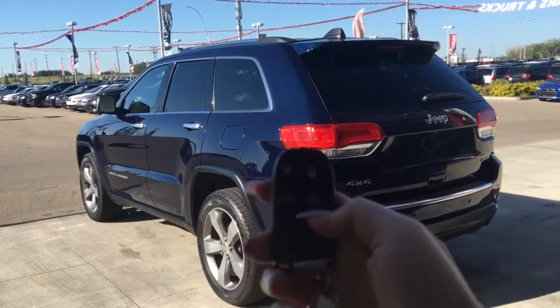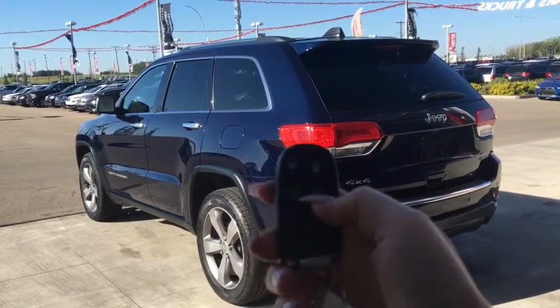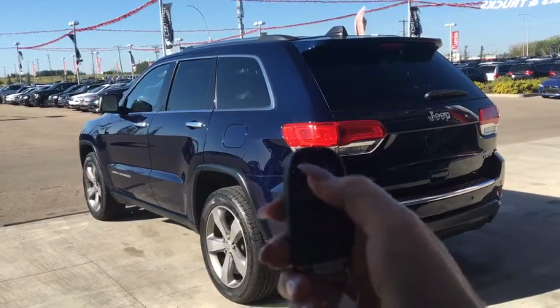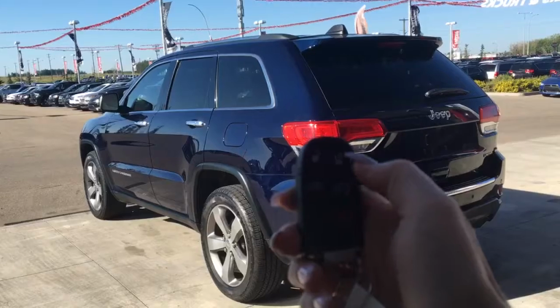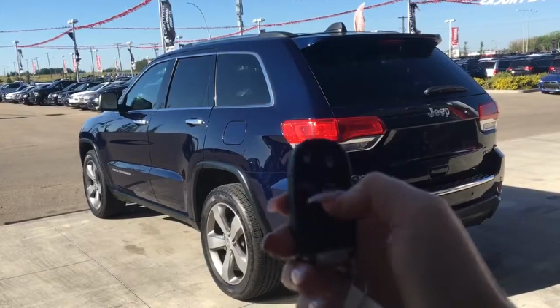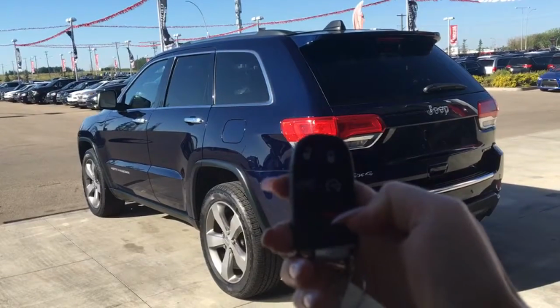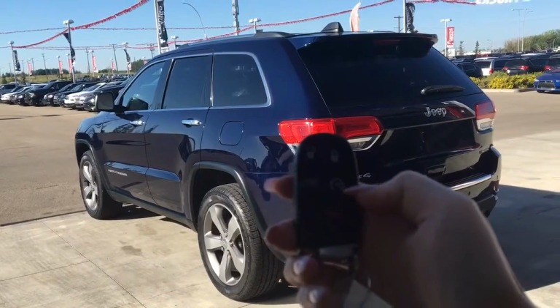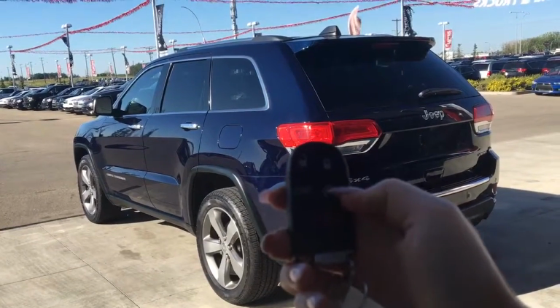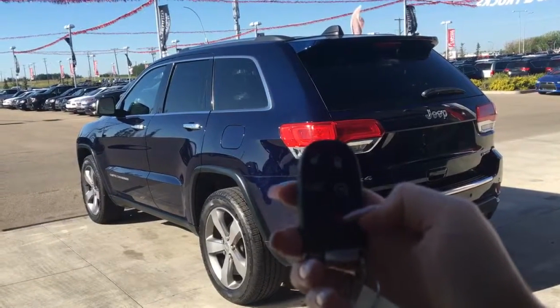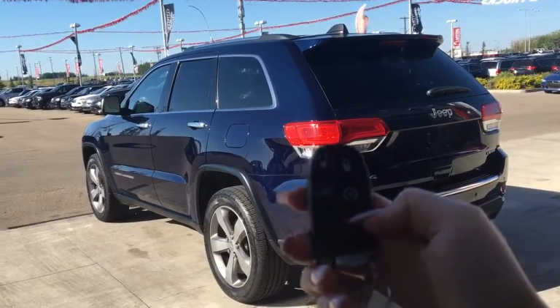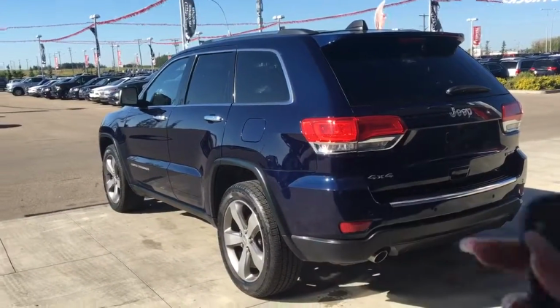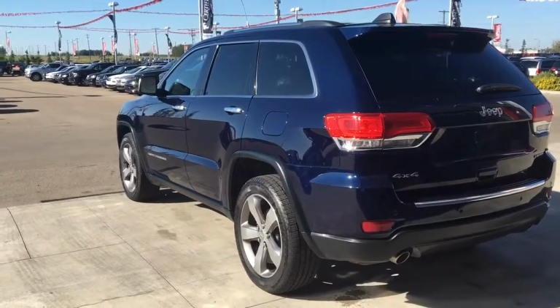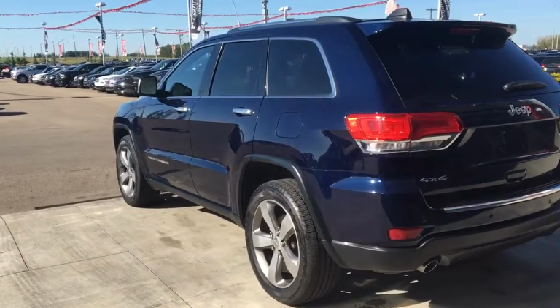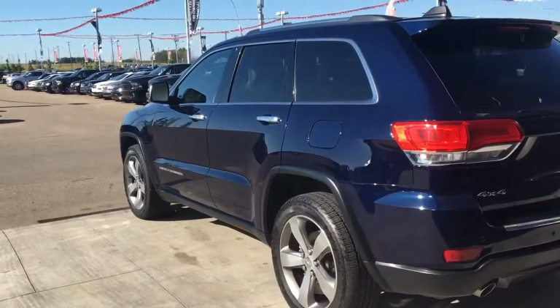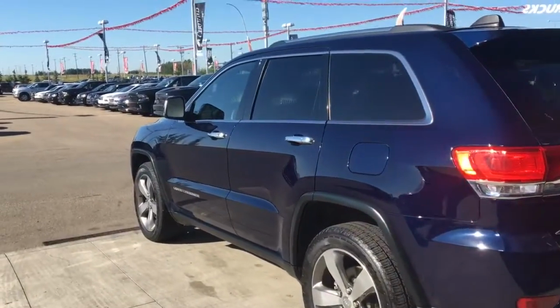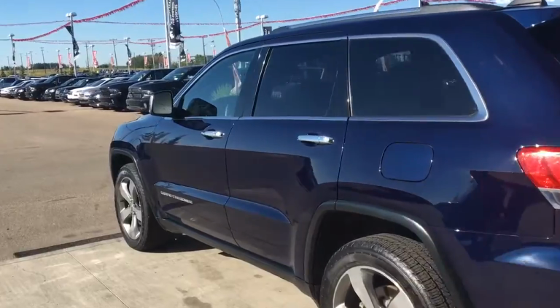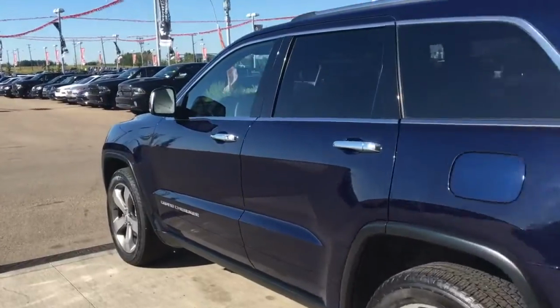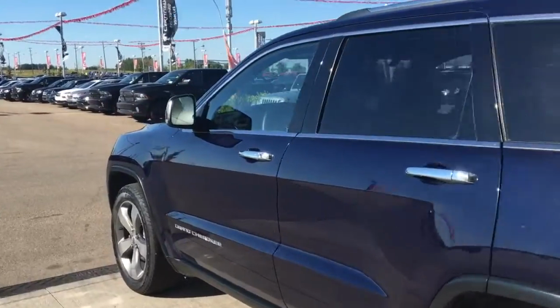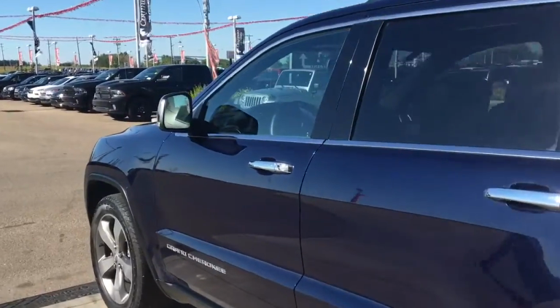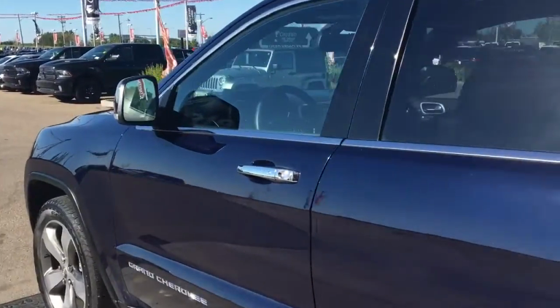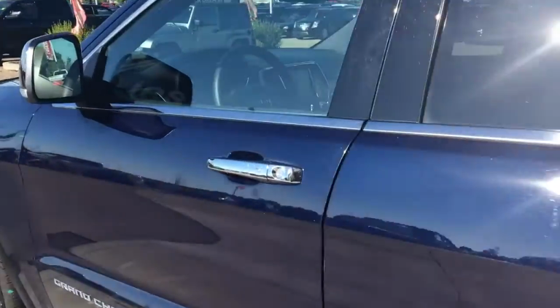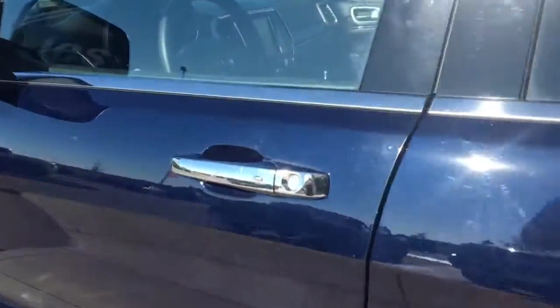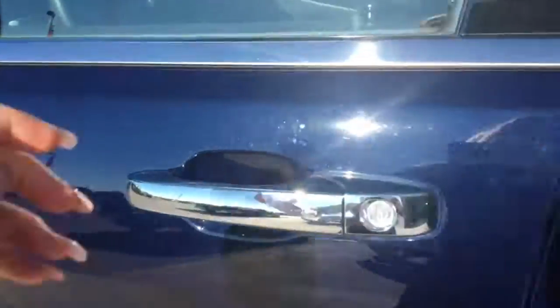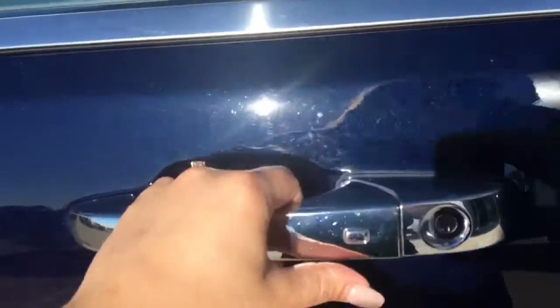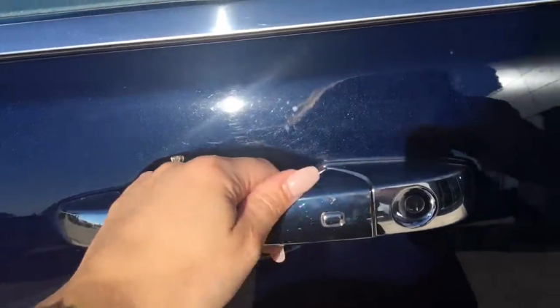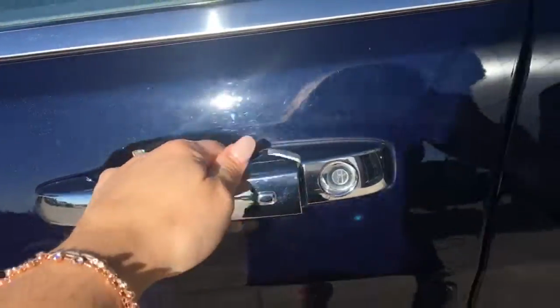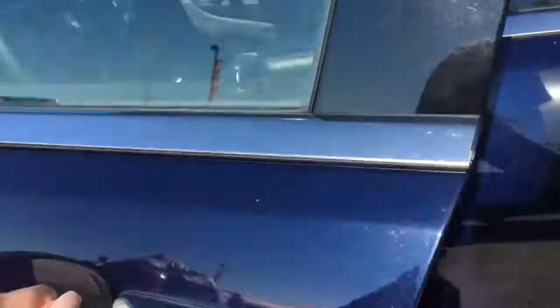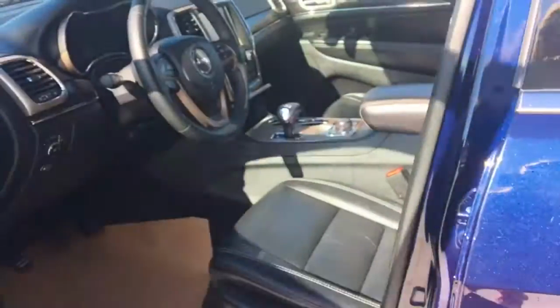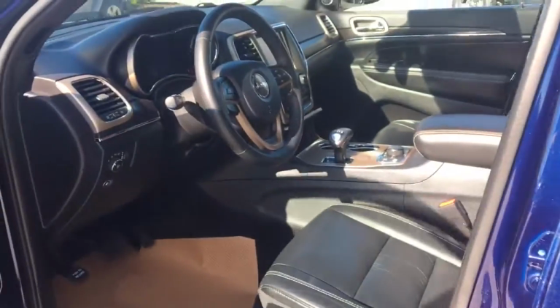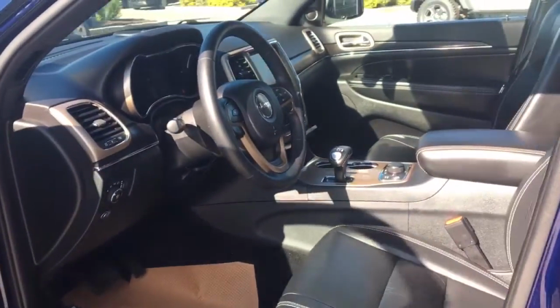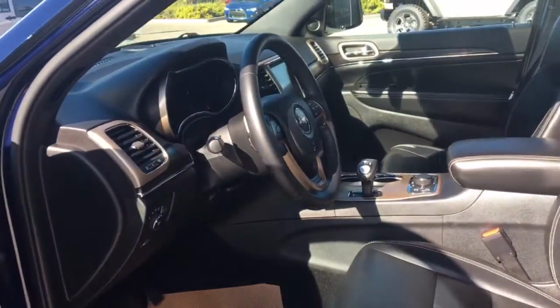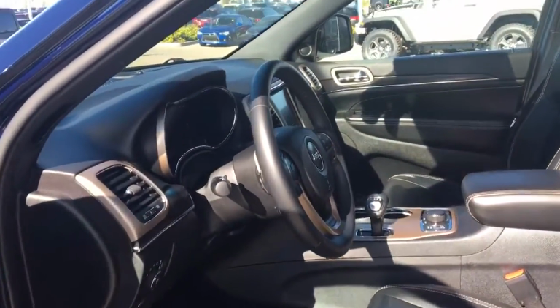On the key fob here we have your unlock, lock, open up that boot, remote start, and panic. I'll show you how that keyless entry works — you simply put the key in your pocket or your bag, bring a finger over this button here, and the vehicle locks for you. It's a very handy feature.